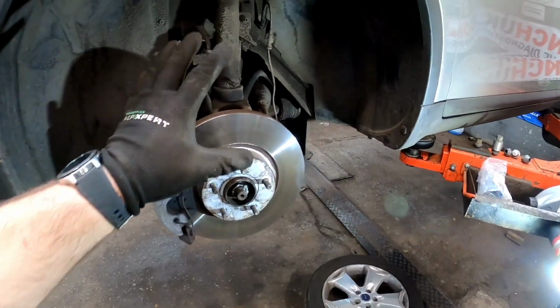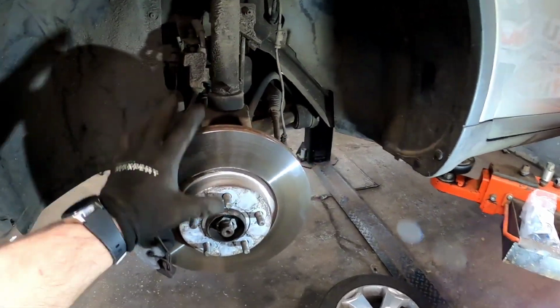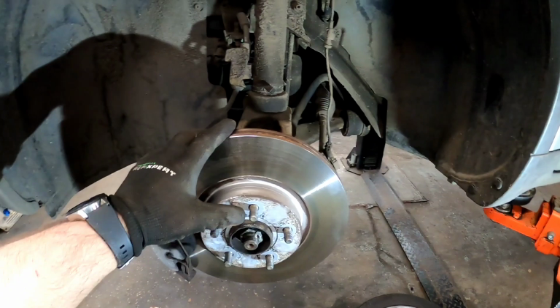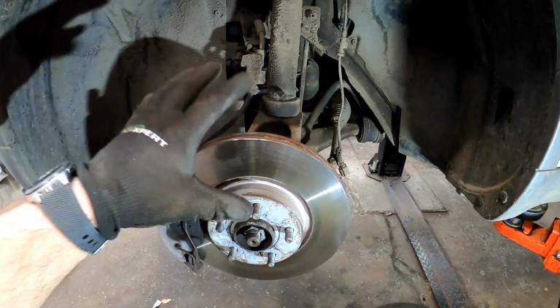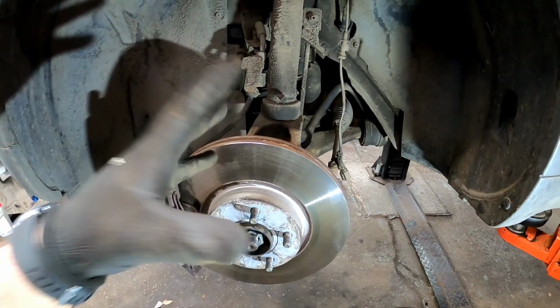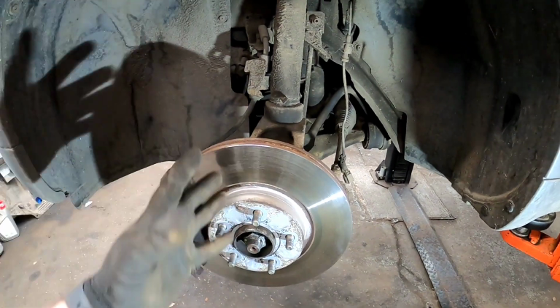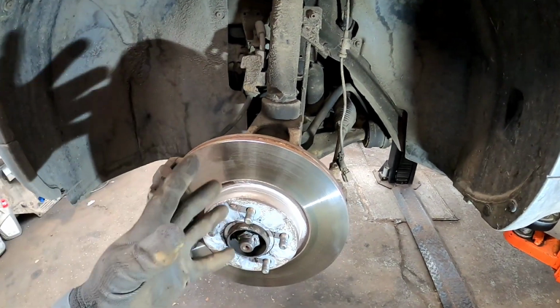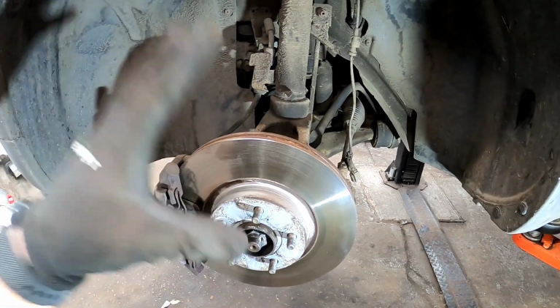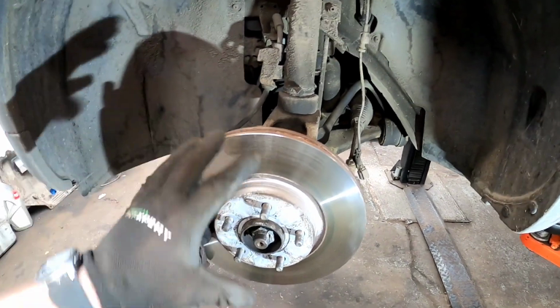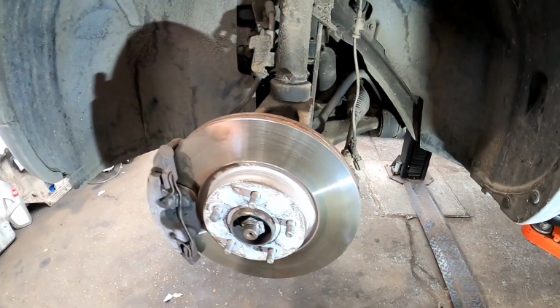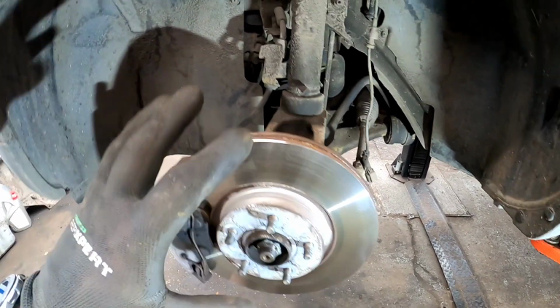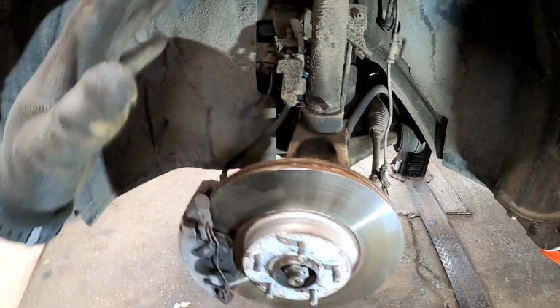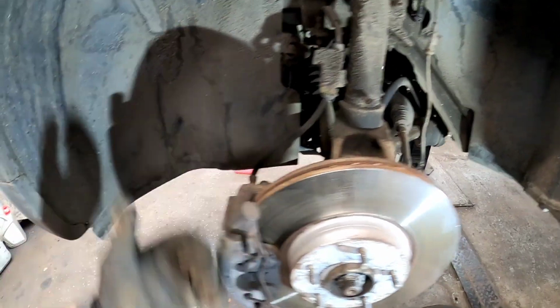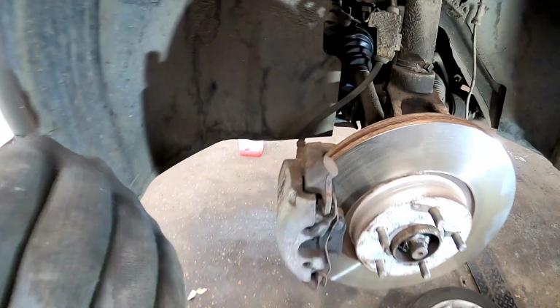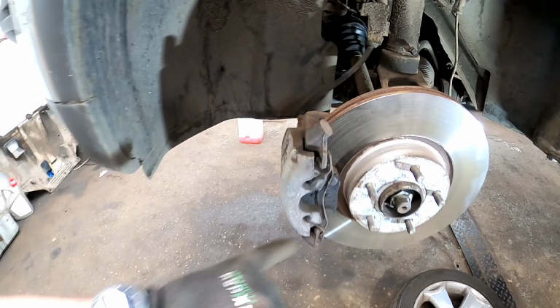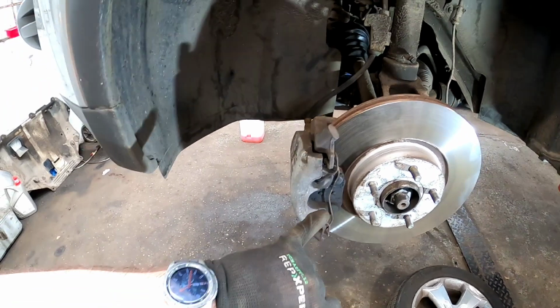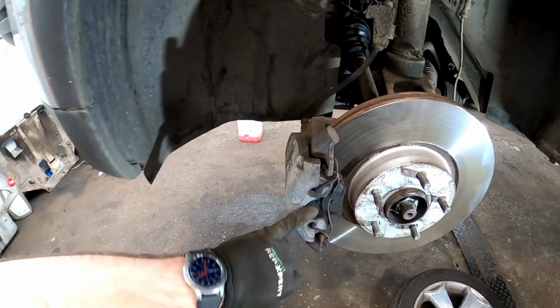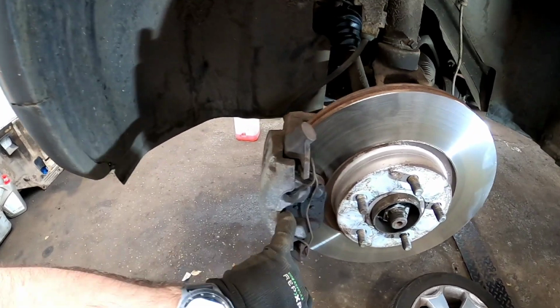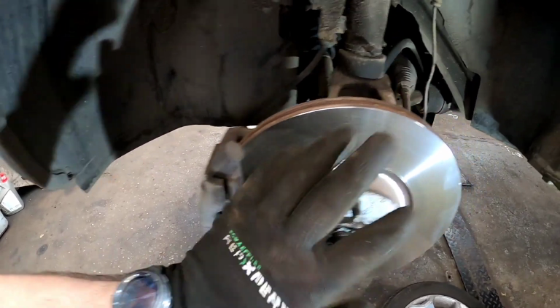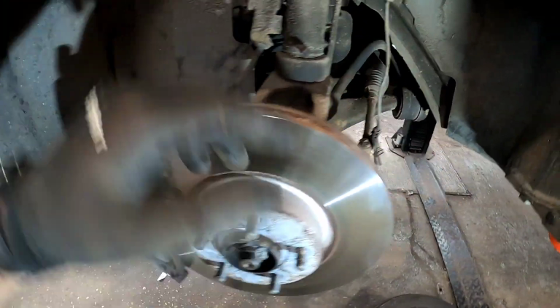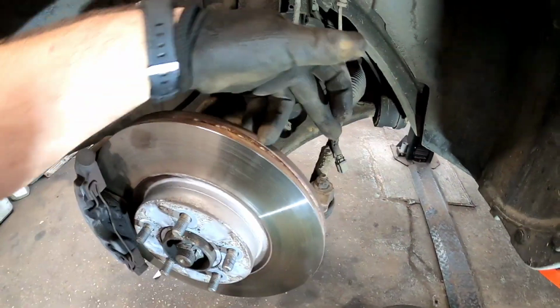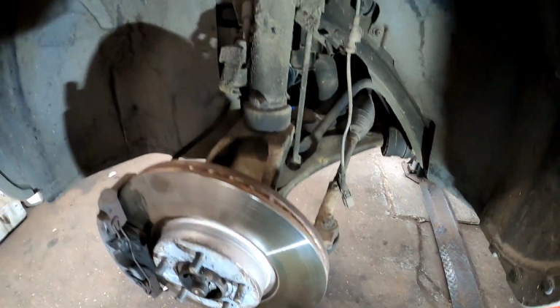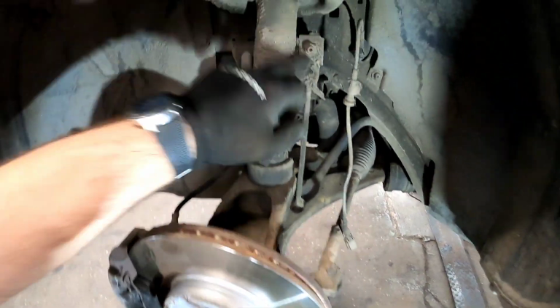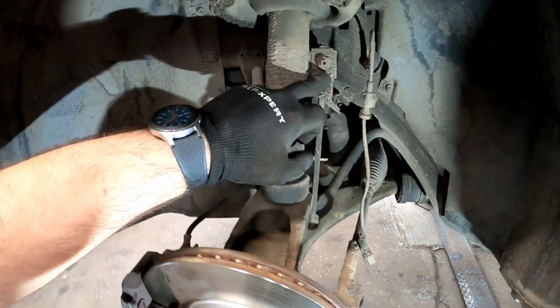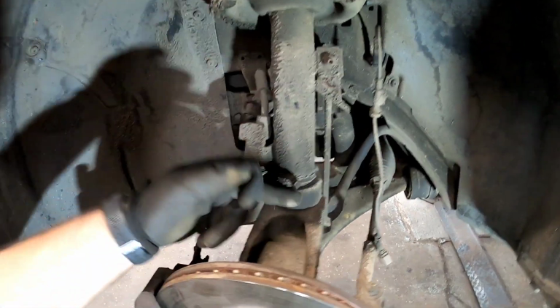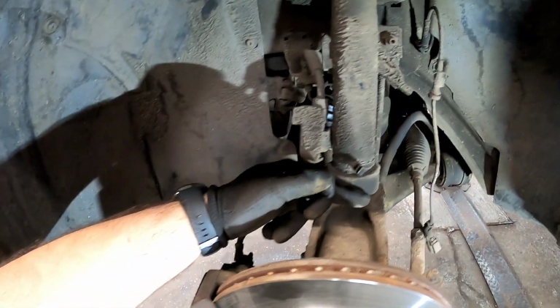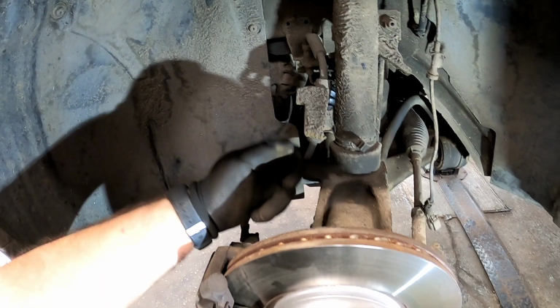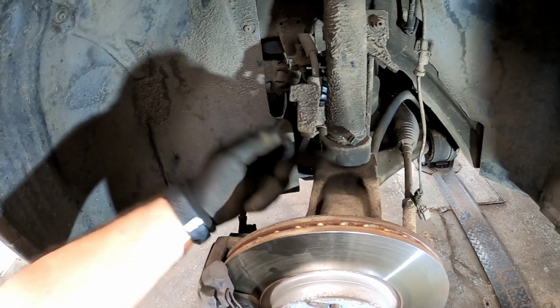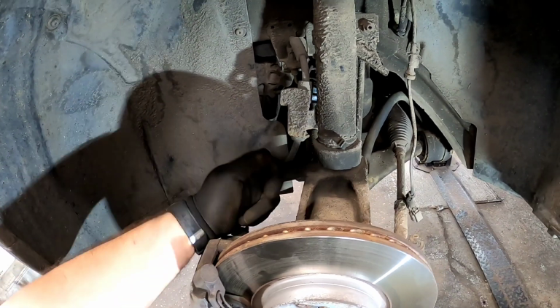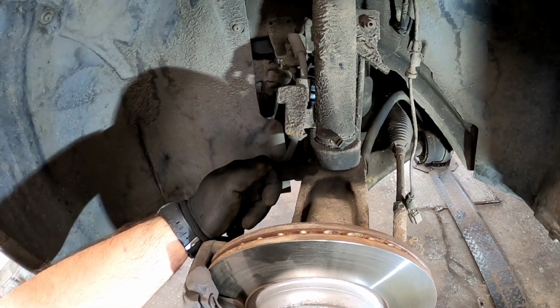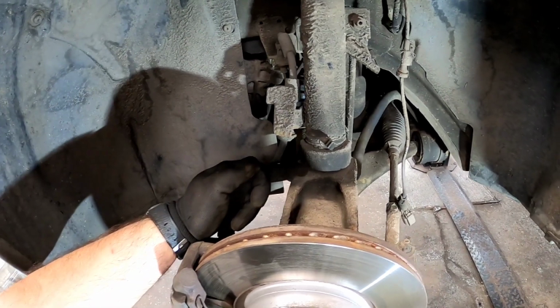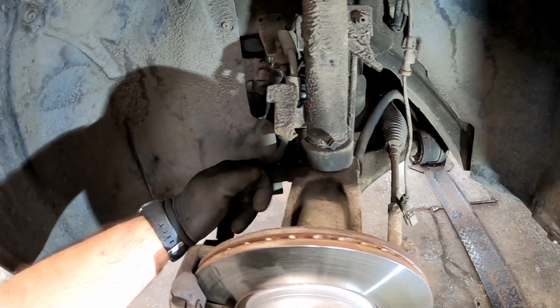Now we've got the wheel off. This wheel bearing is a little bit of an old-school pressing bearing, so we need to remove the steering knuckle. We need to get the brake caliper carrier, the disc off, the track rod end, the anti-roll bar link, and then we can remove this pinch bolt out of the steering knuckle.